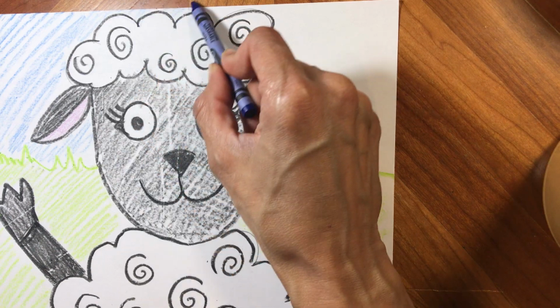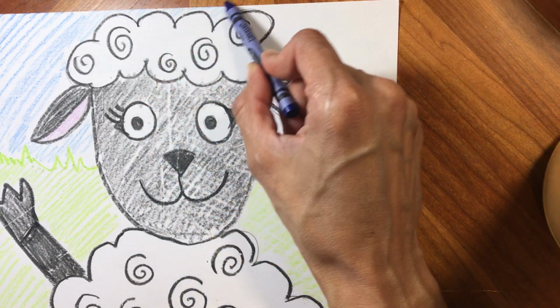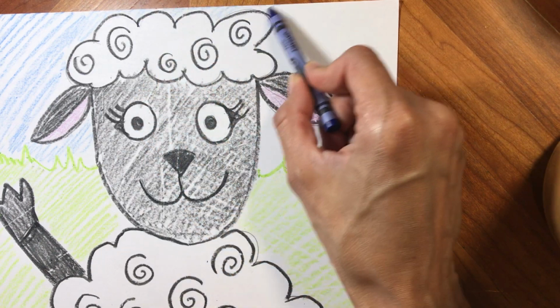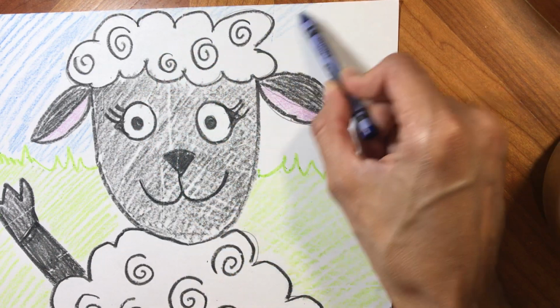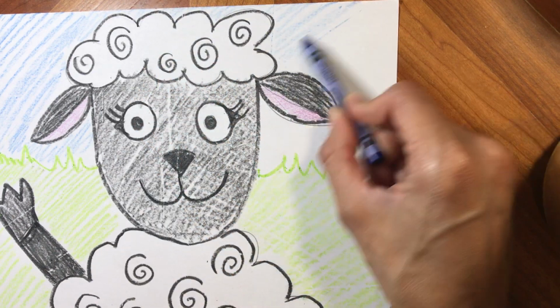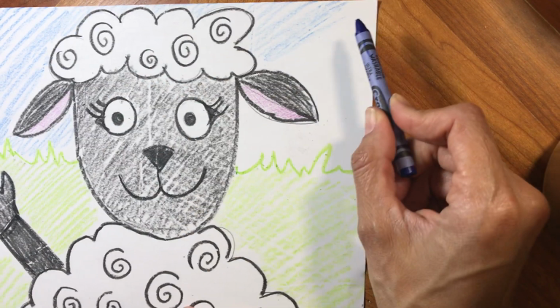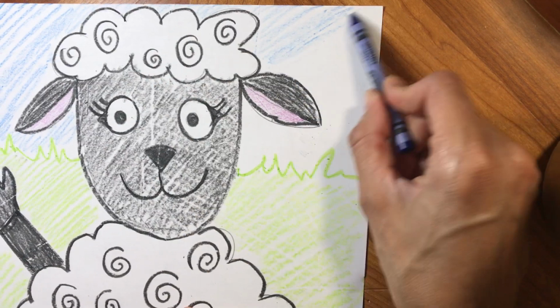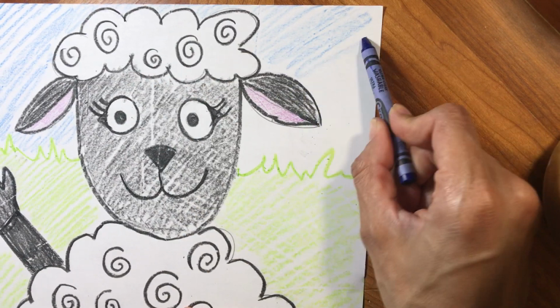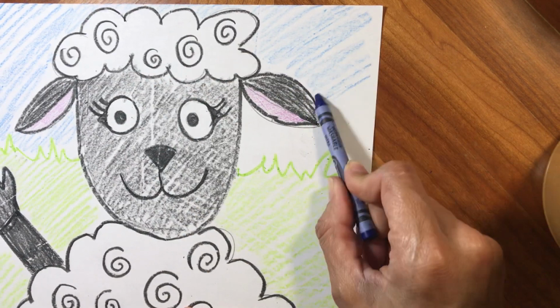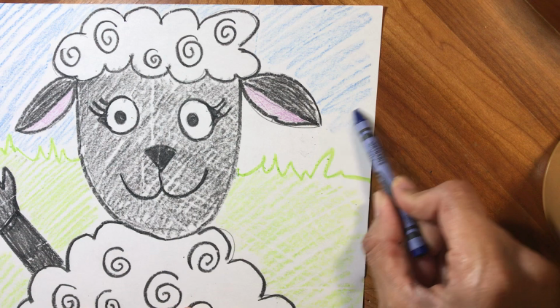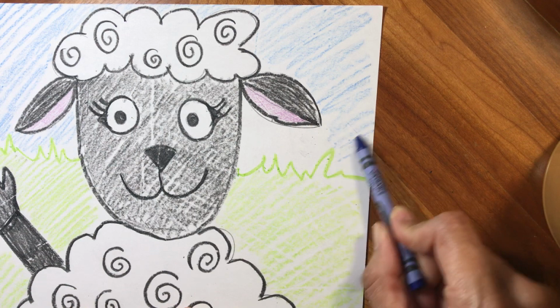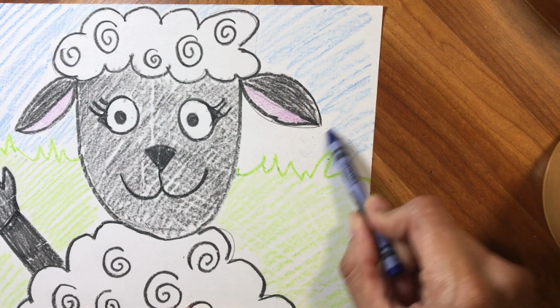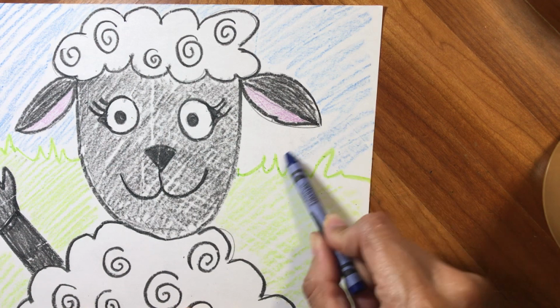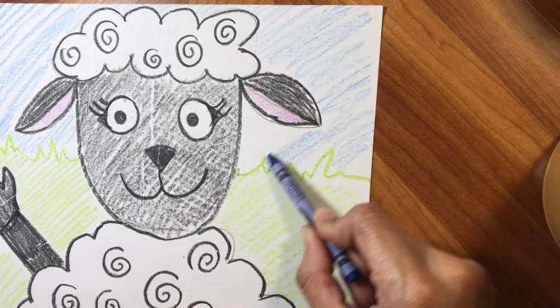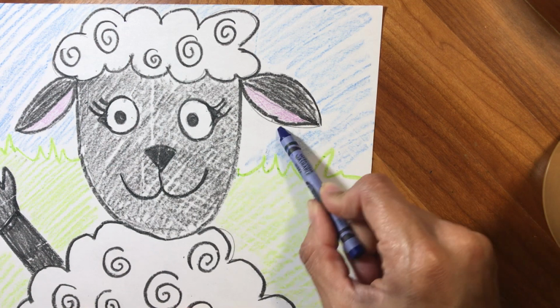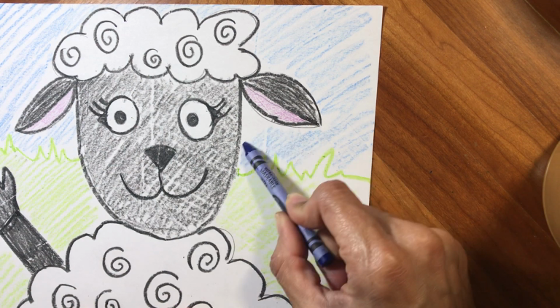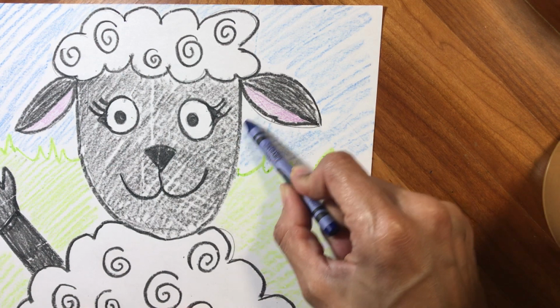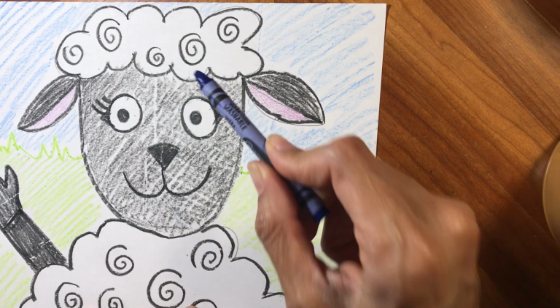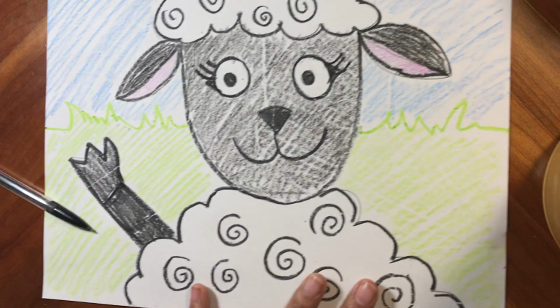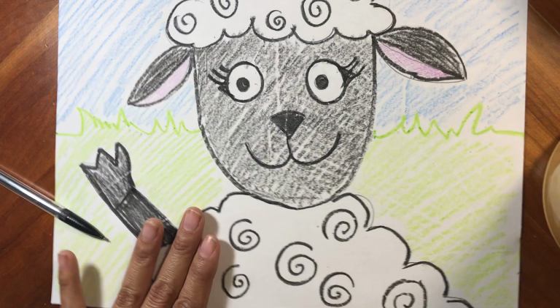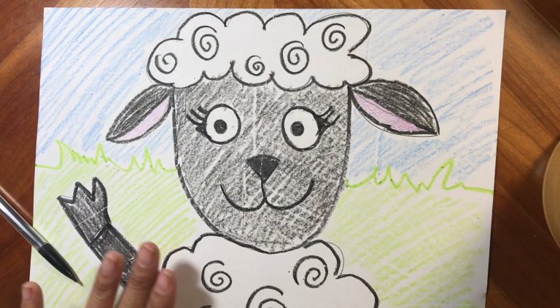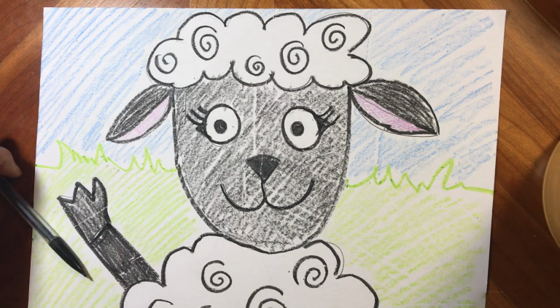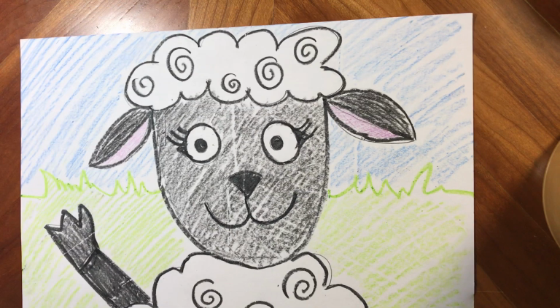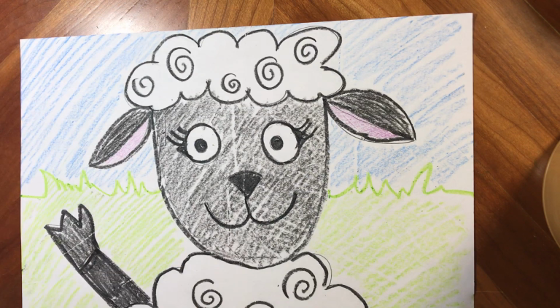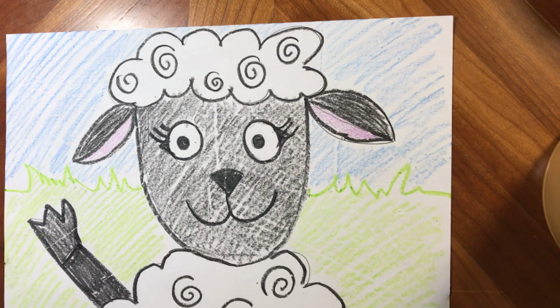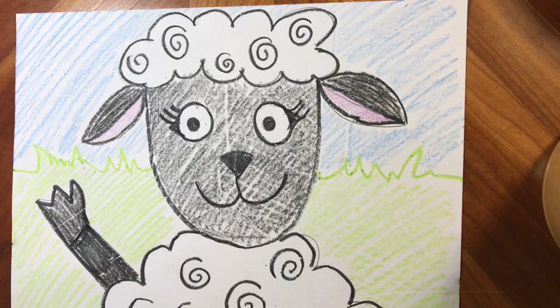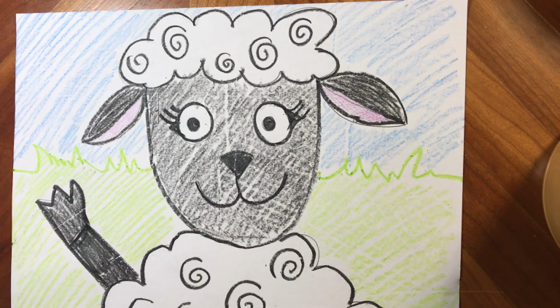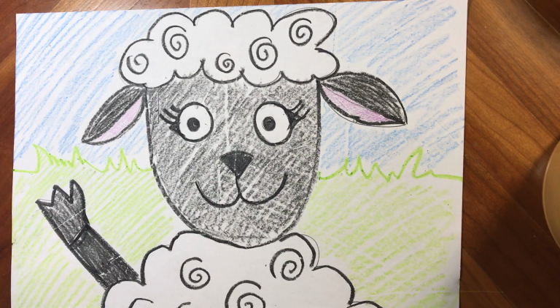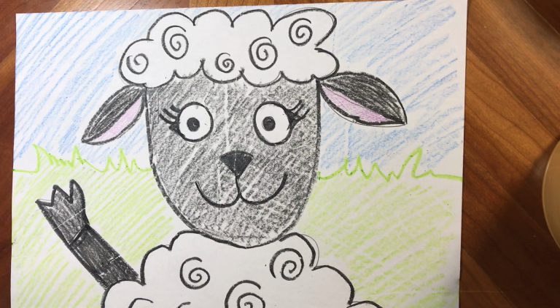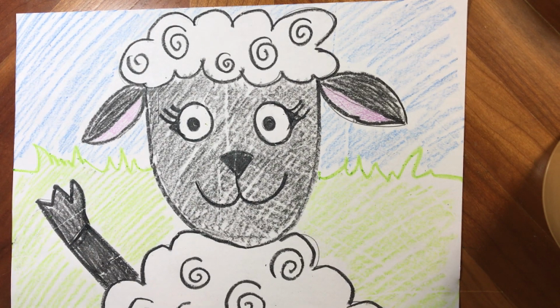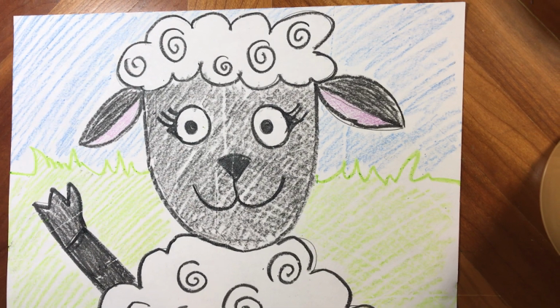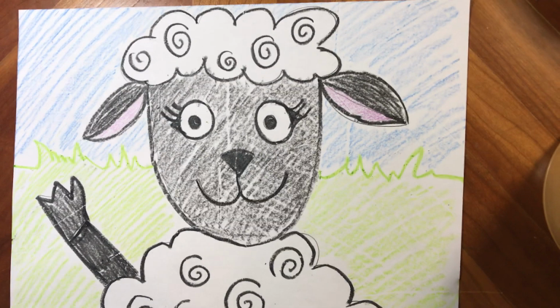Go ahead and finish up the background and you can finish up yours. Go ahead and send me a picture of what you have — I love seeing your artwork. And we have our spring sheep — so cute!